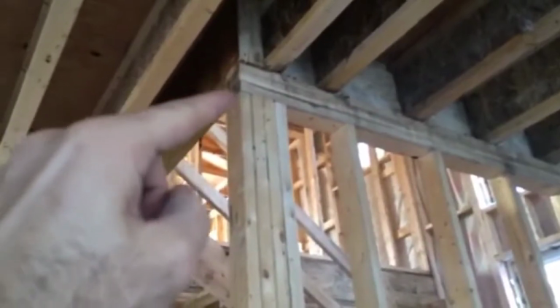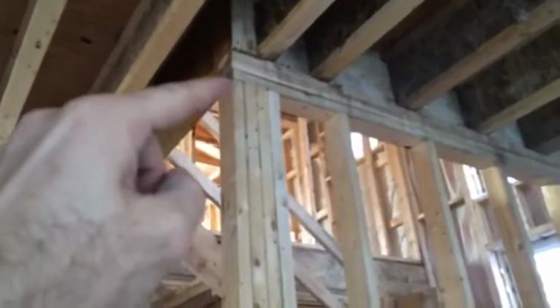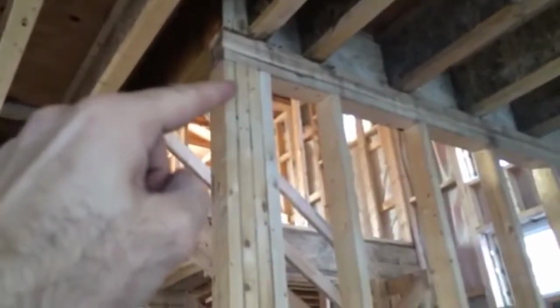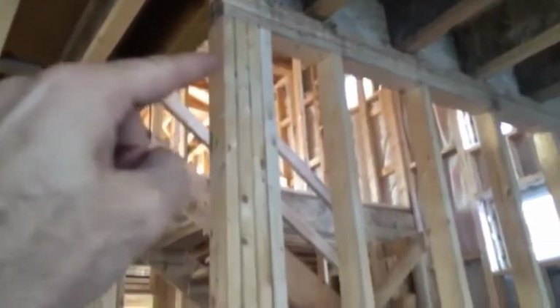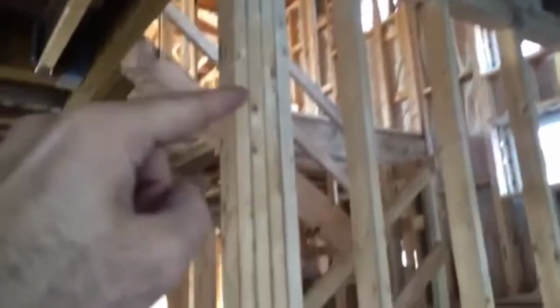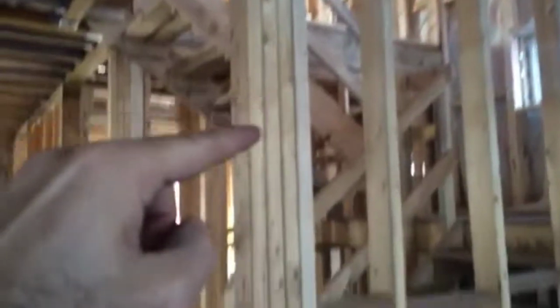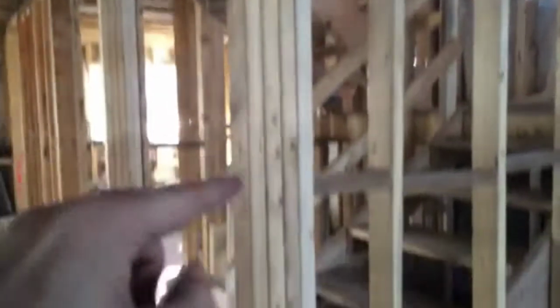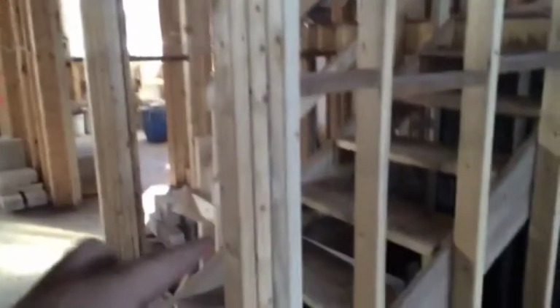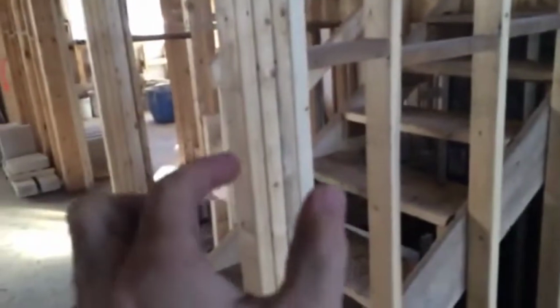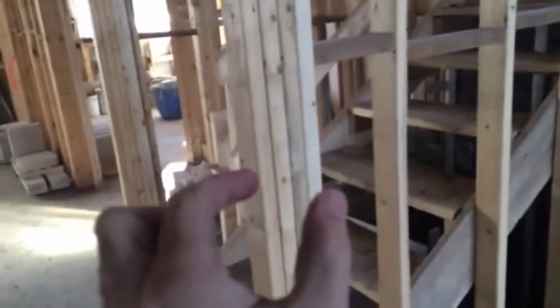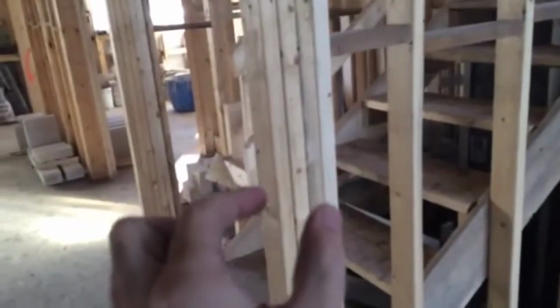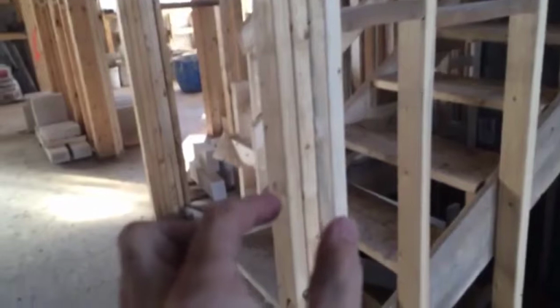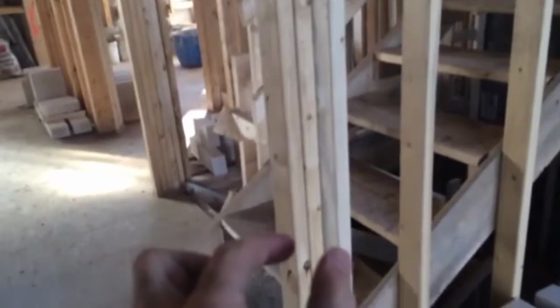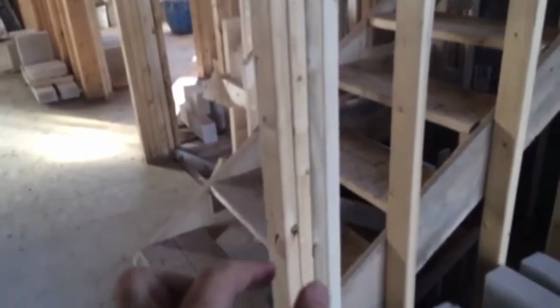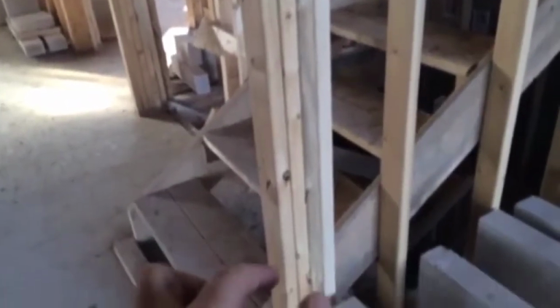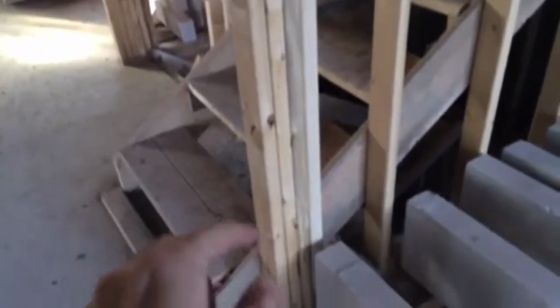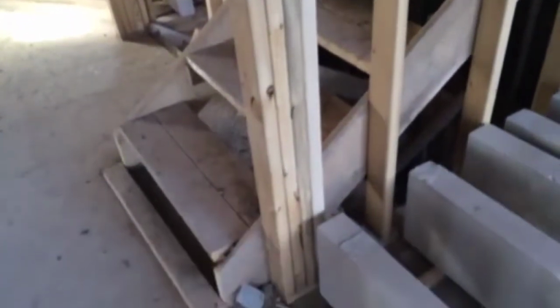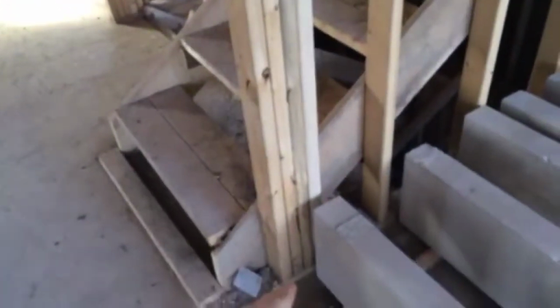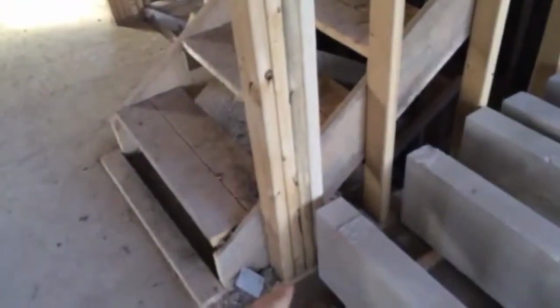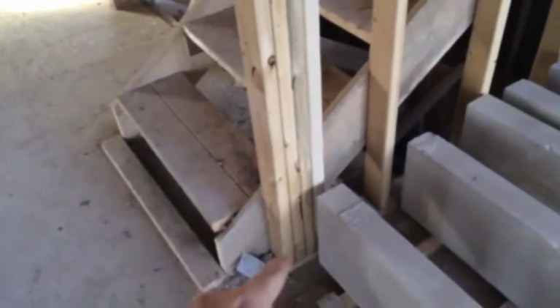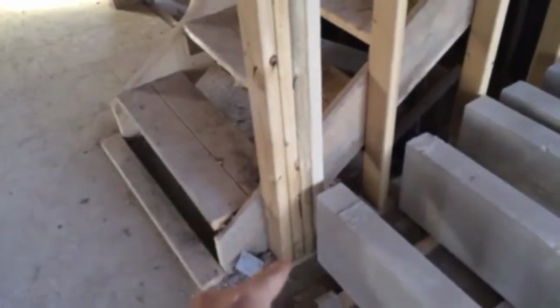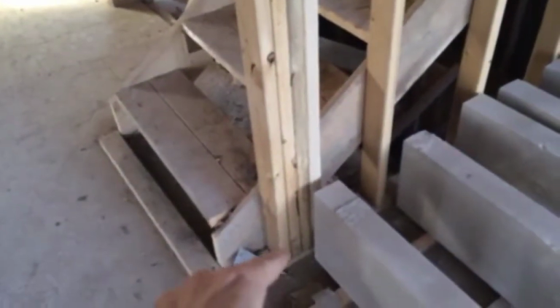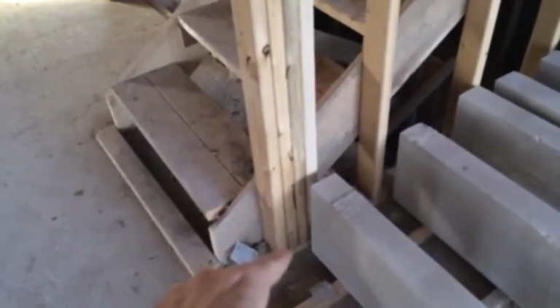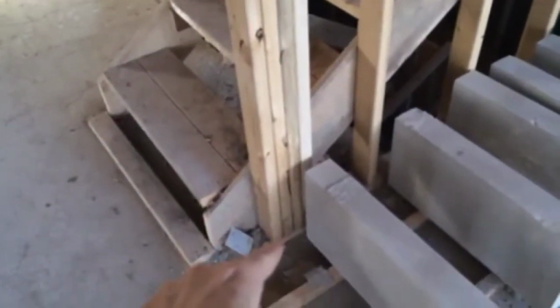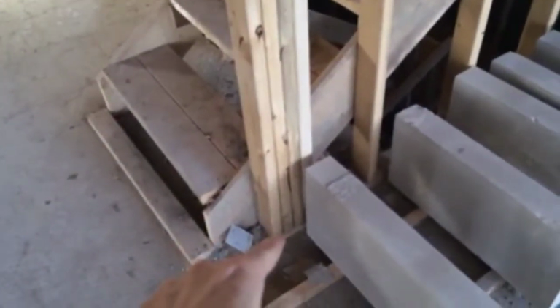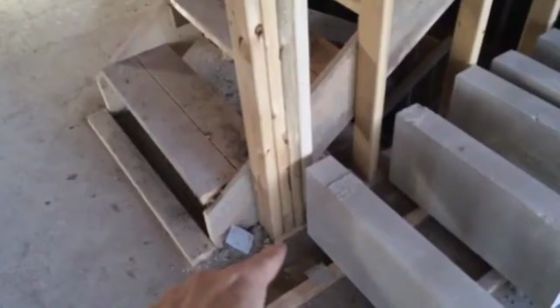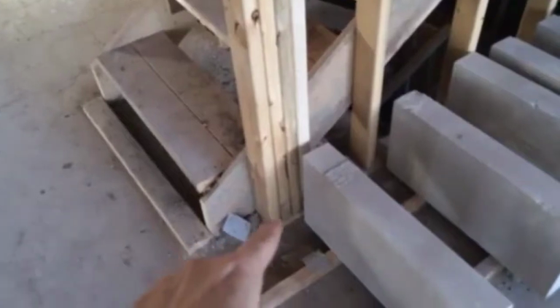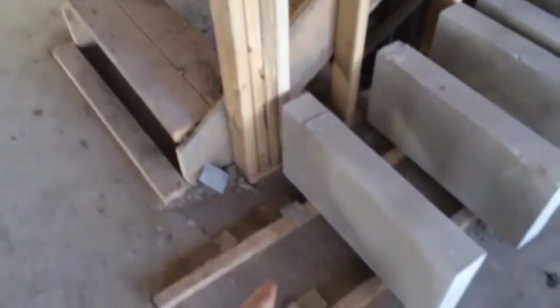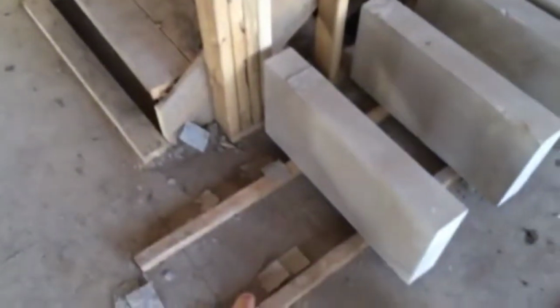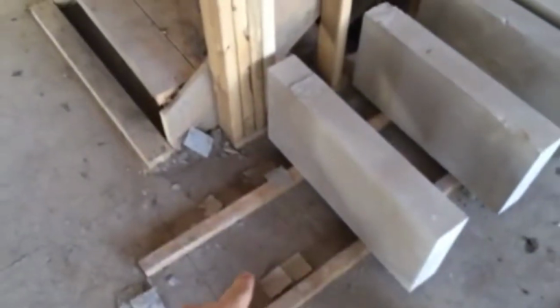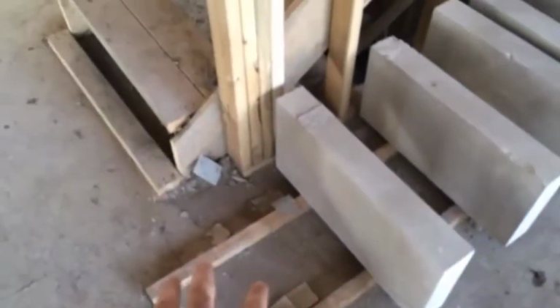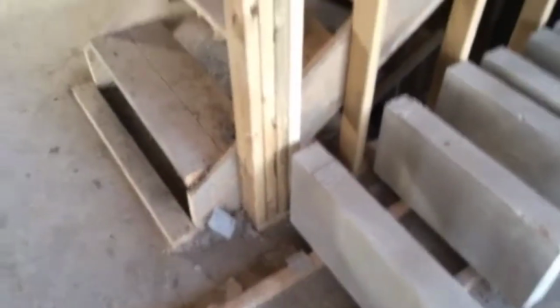This point load is carried down in a four-ply 2x4 post, which comes down to the main floor and then will be transferred from the main floor down to the basement concrete footing.